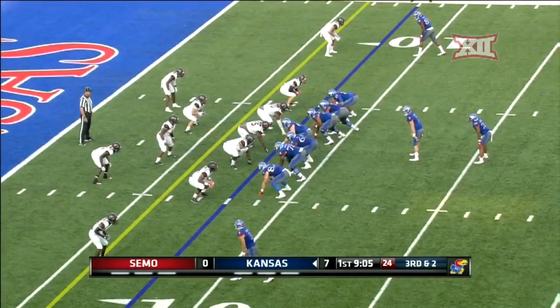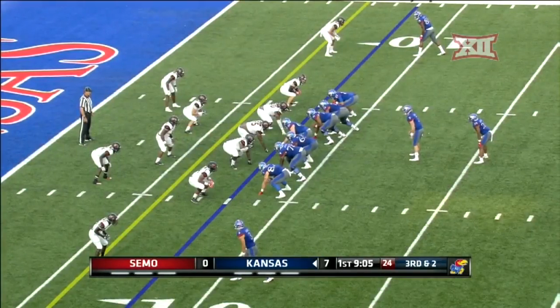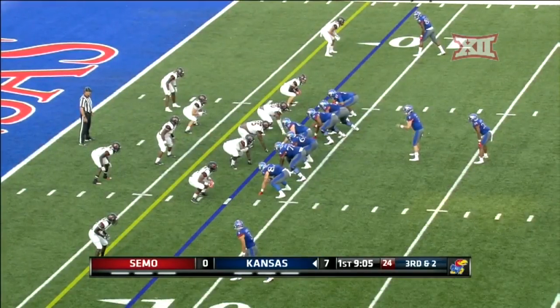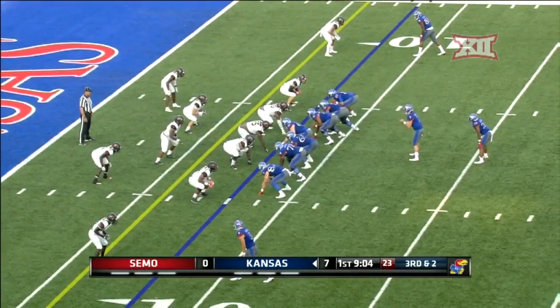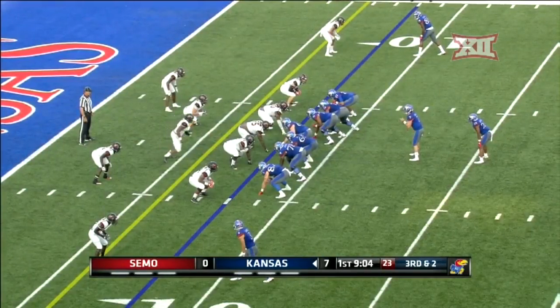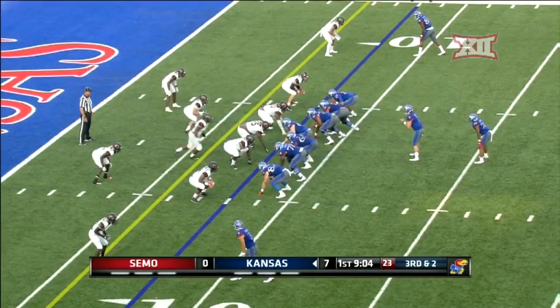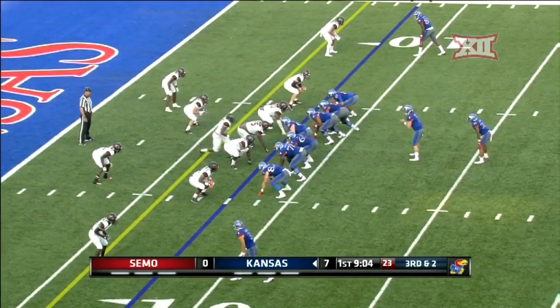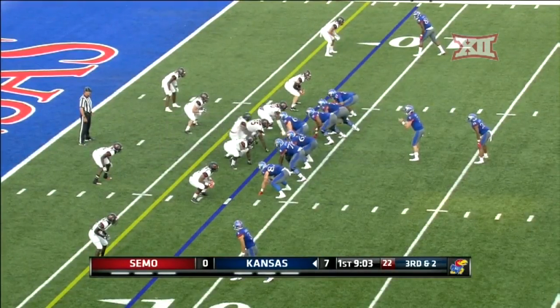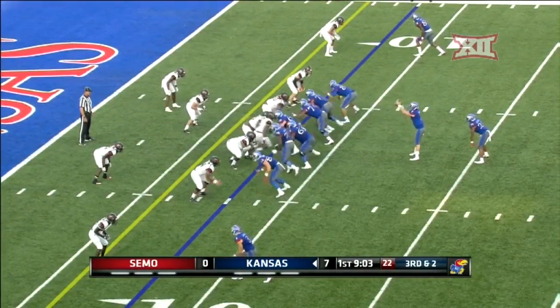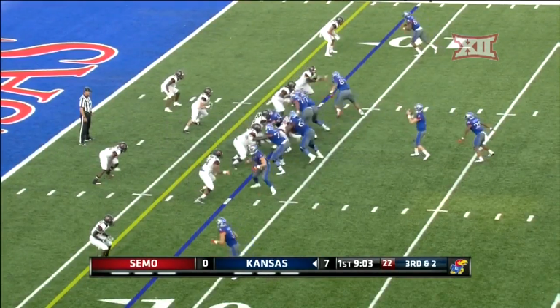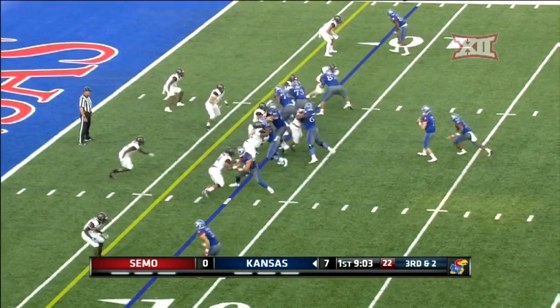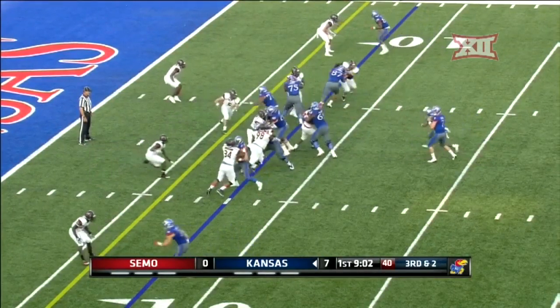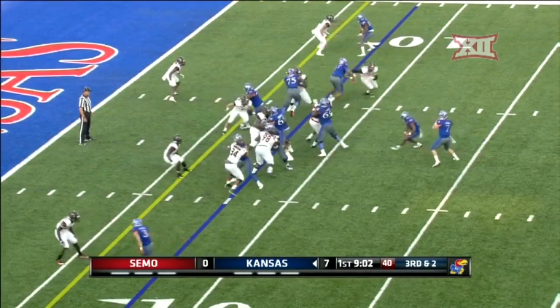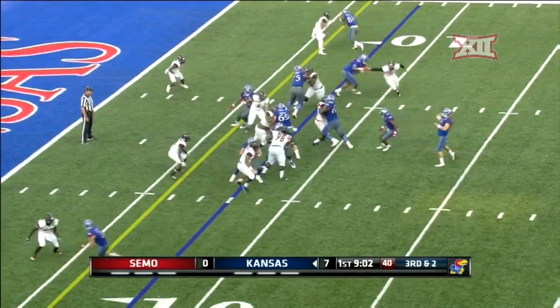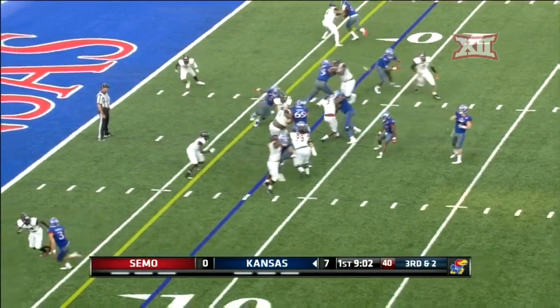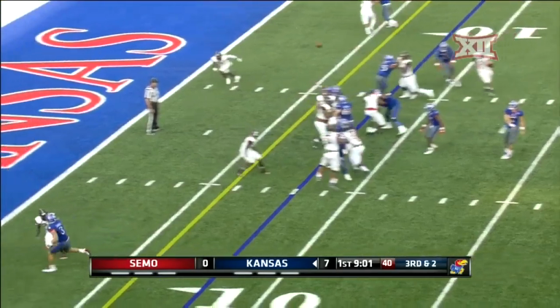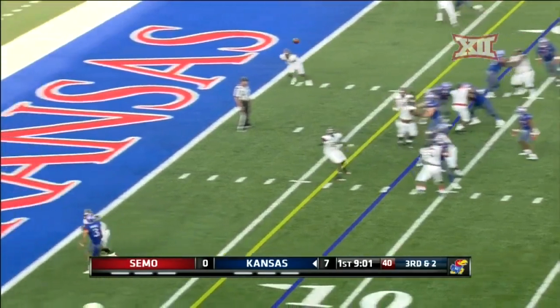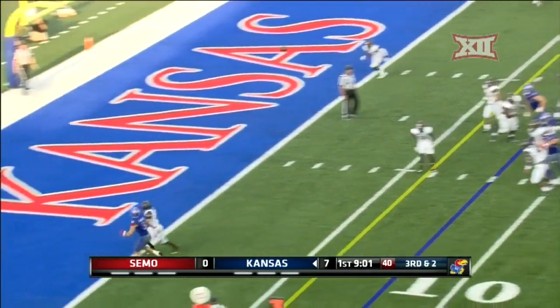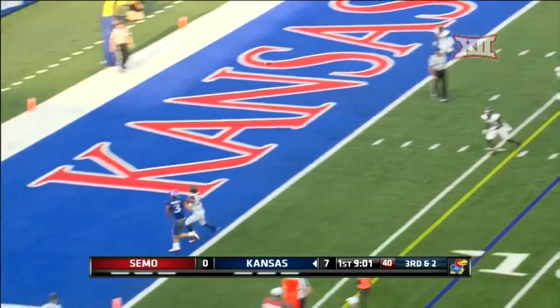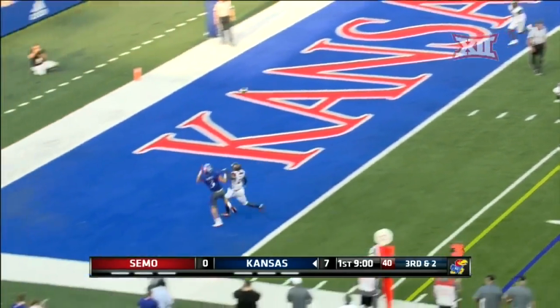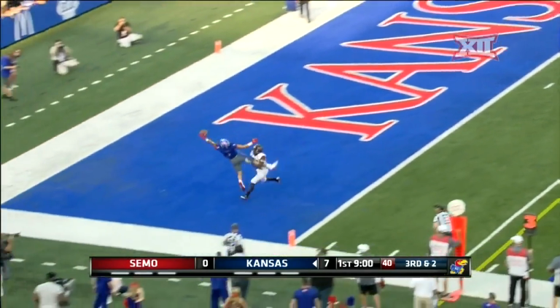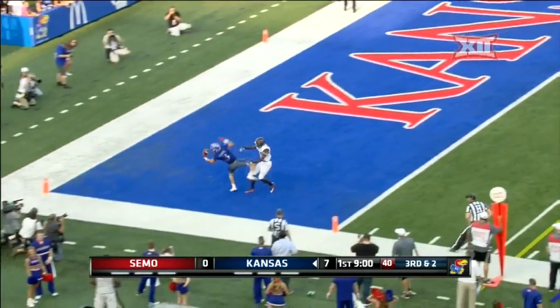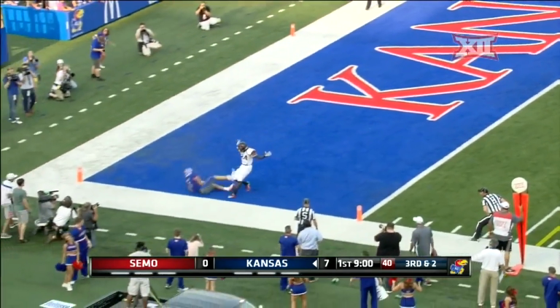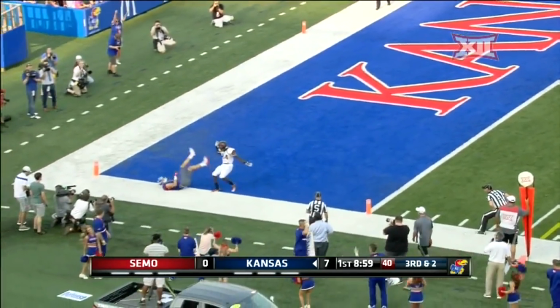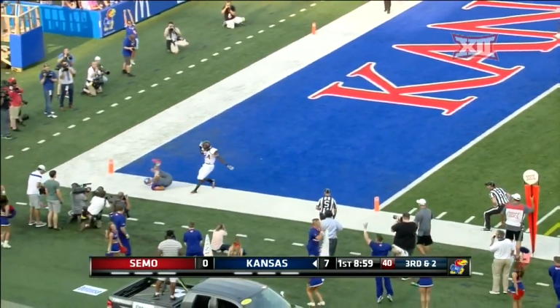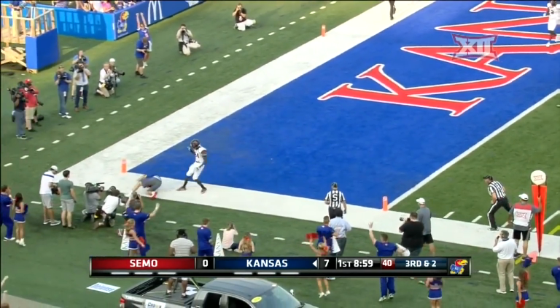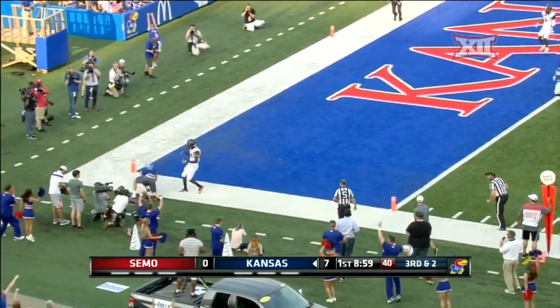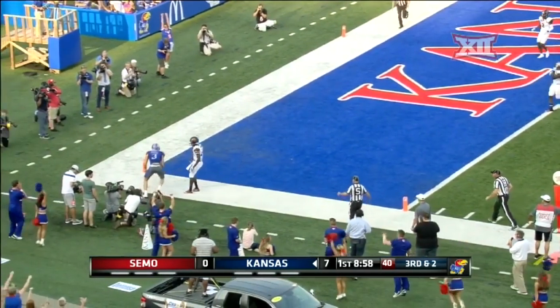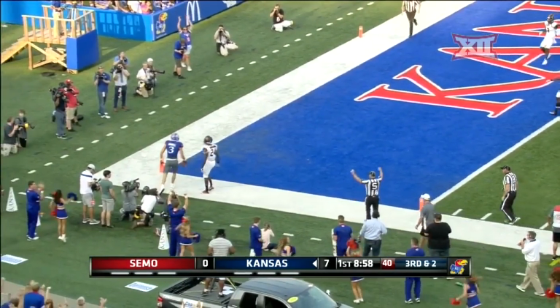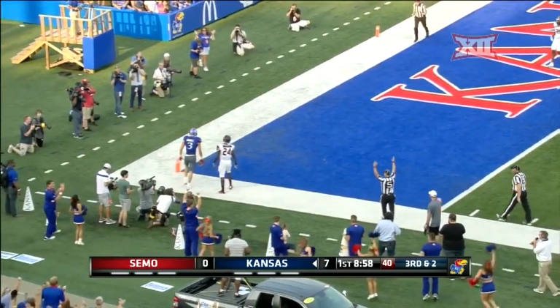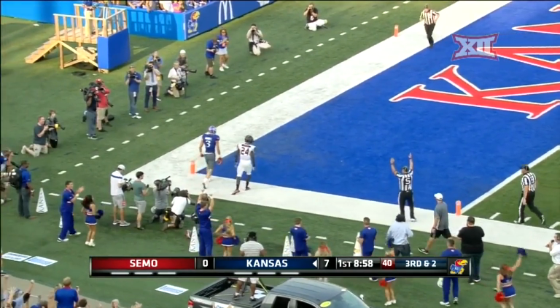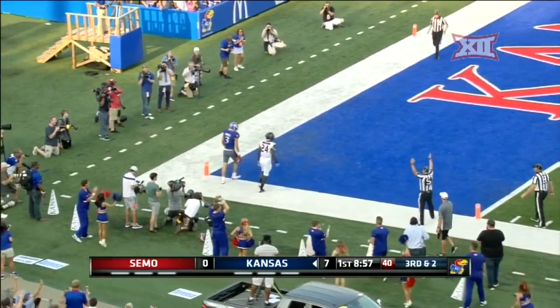They're down at two. Bender with a high snap handle, throws to the big guy Harrell — one-hand — touchdown!